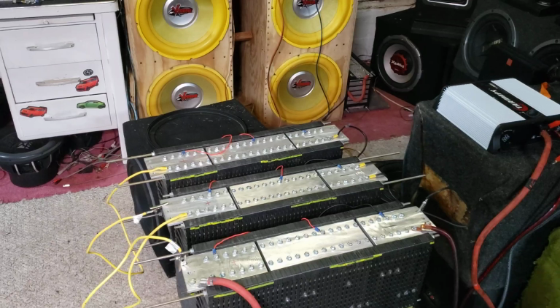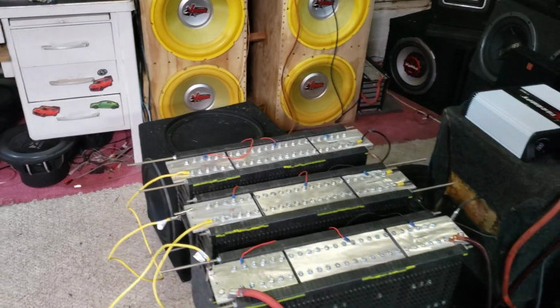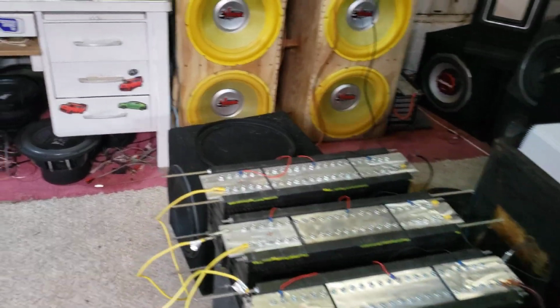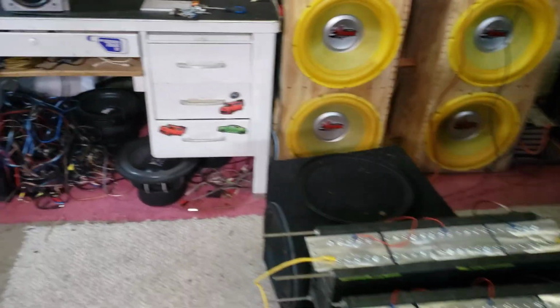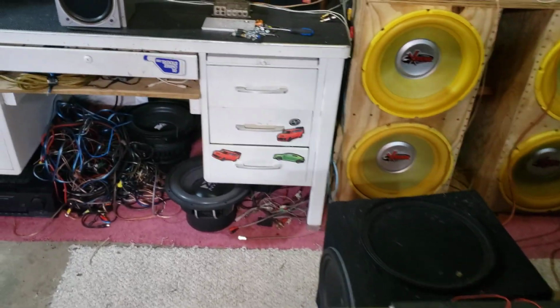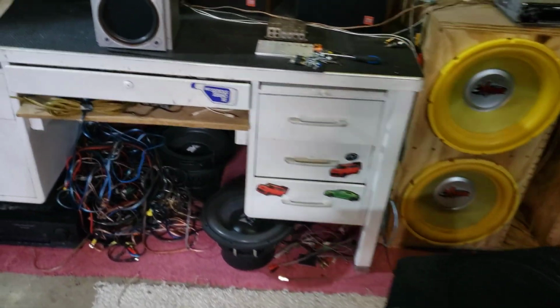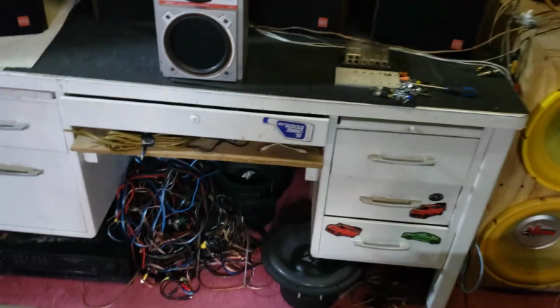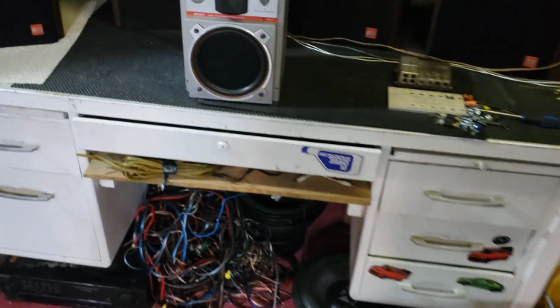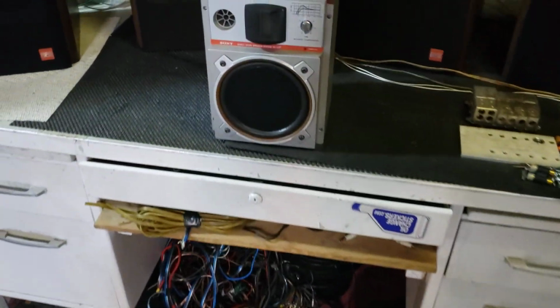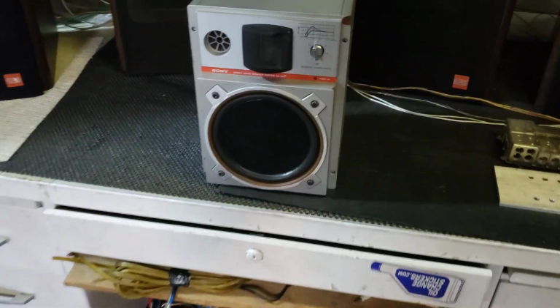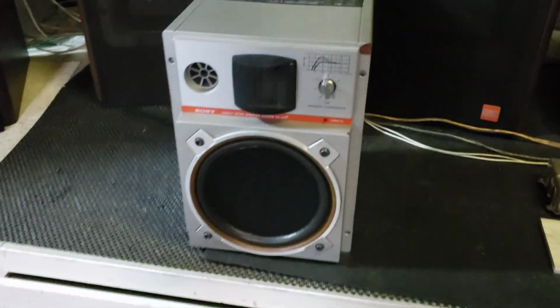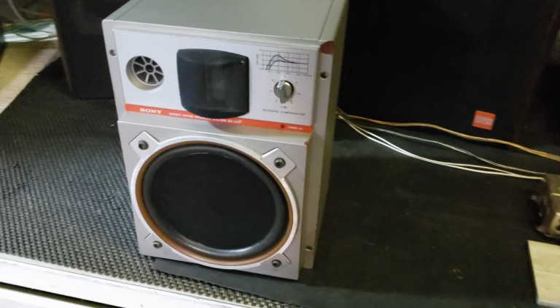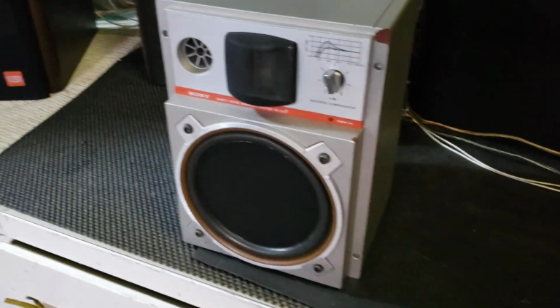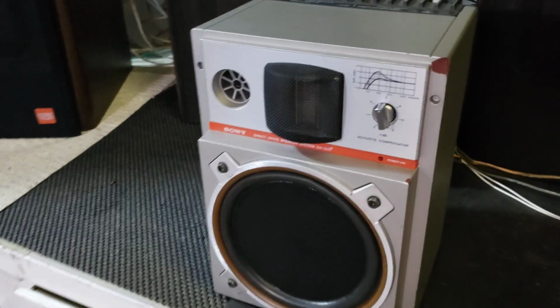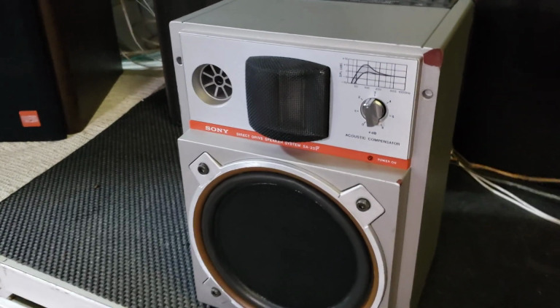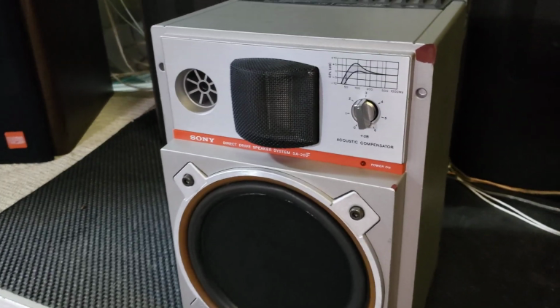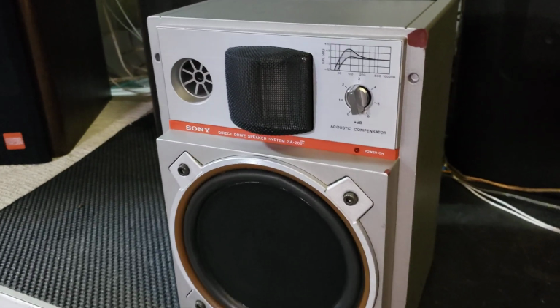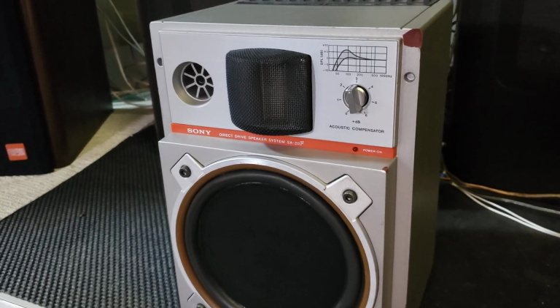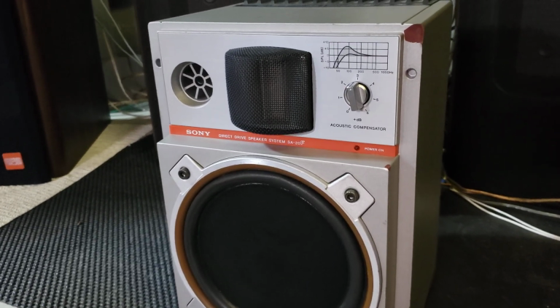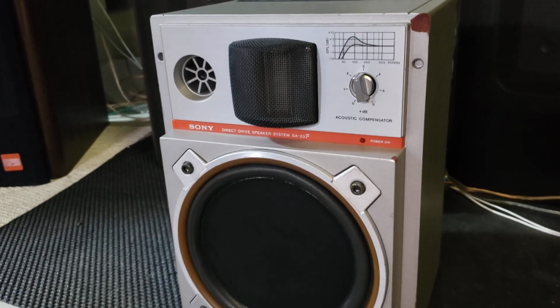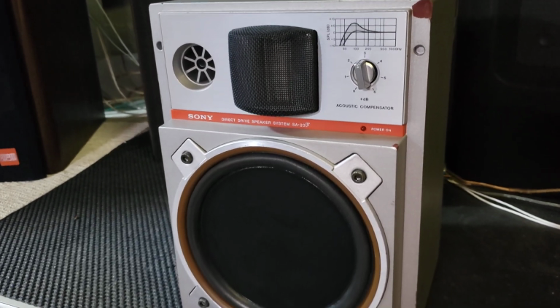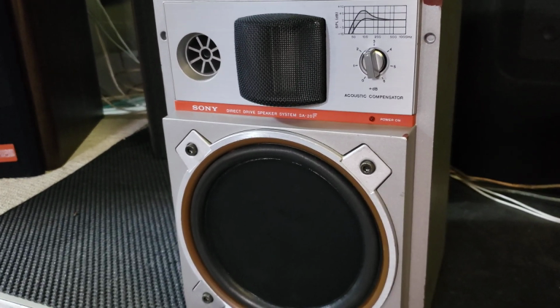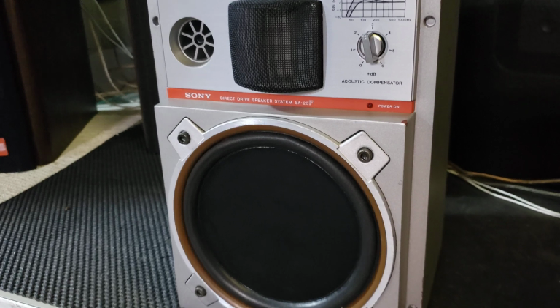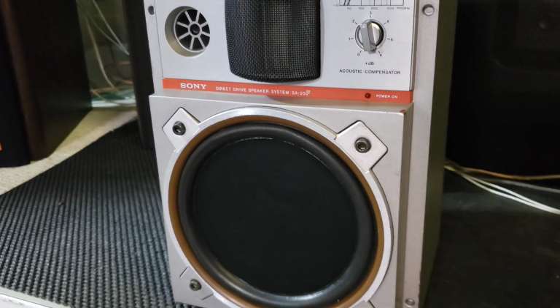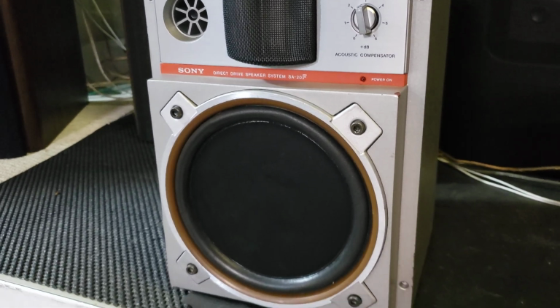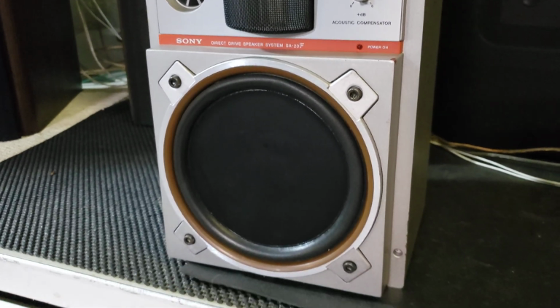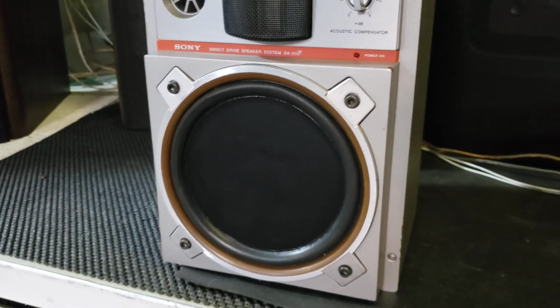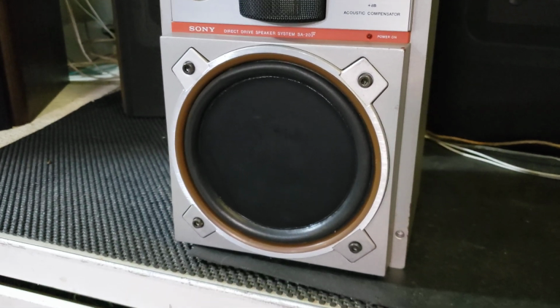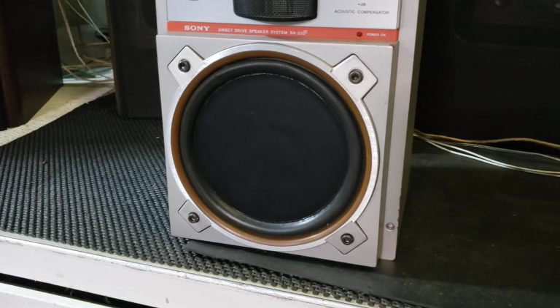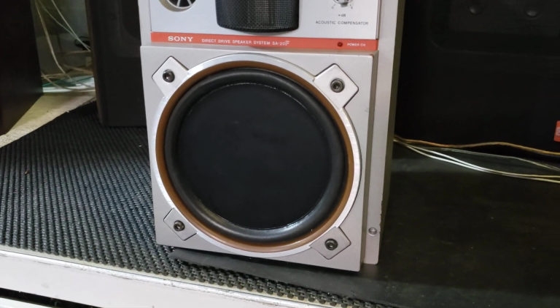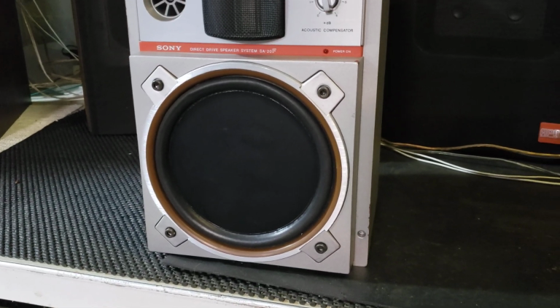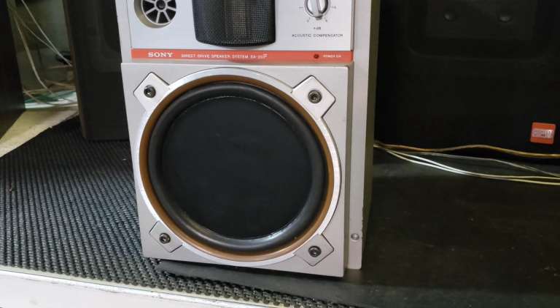Hey YouTube. Today I got a cool little speaker for you guys to check out. This is a 1977 Sony active speaker — it's the SA20F.